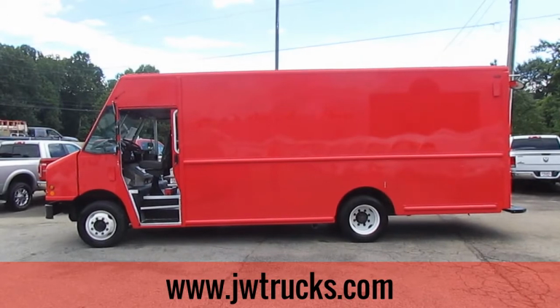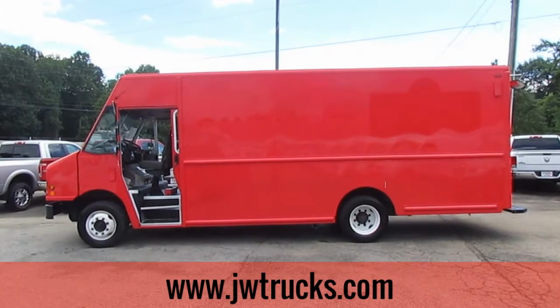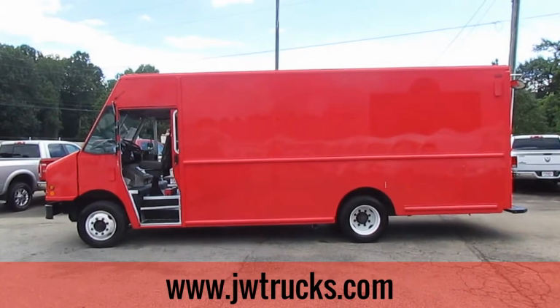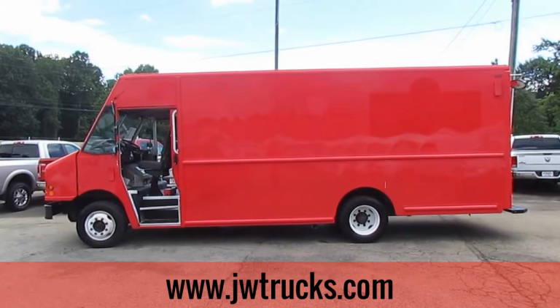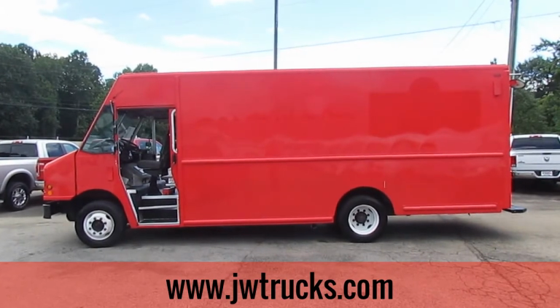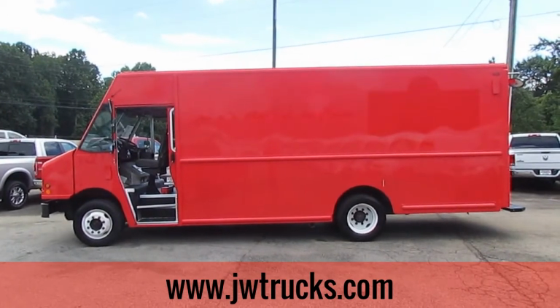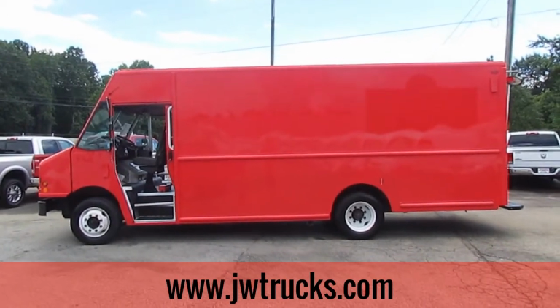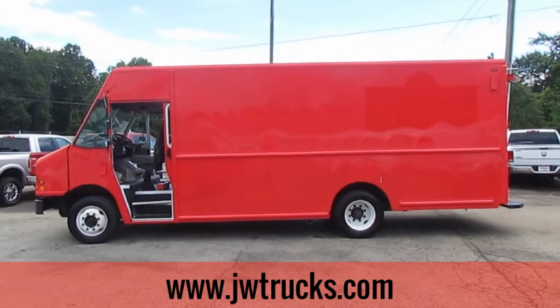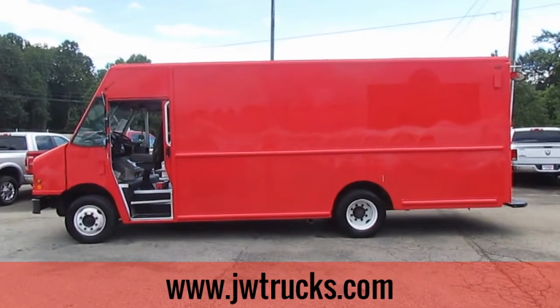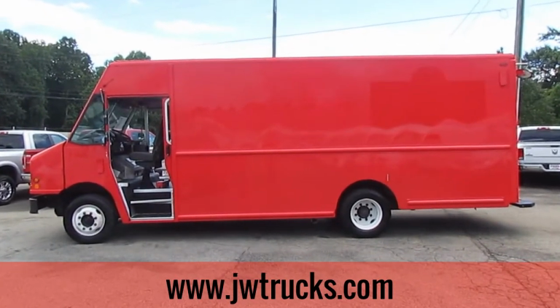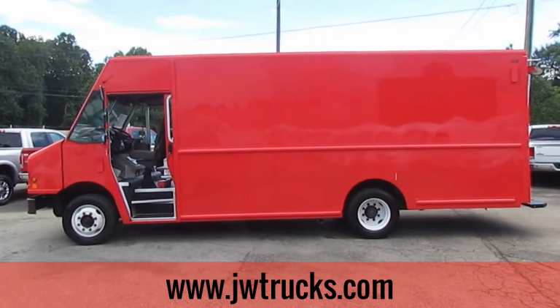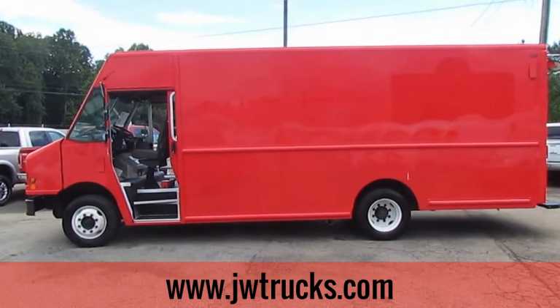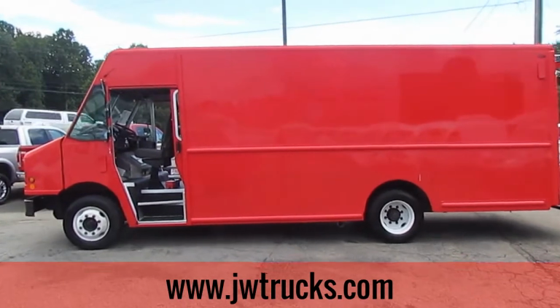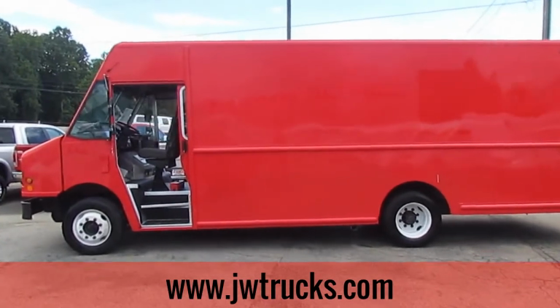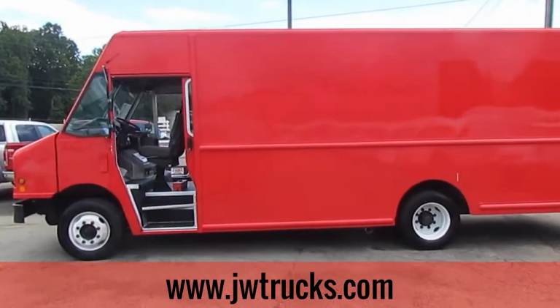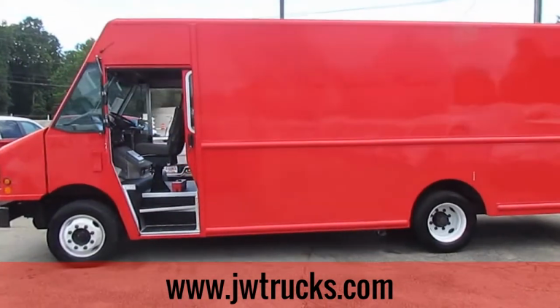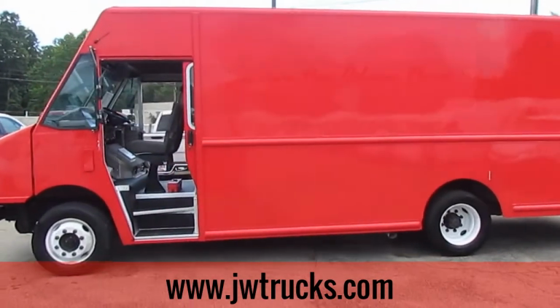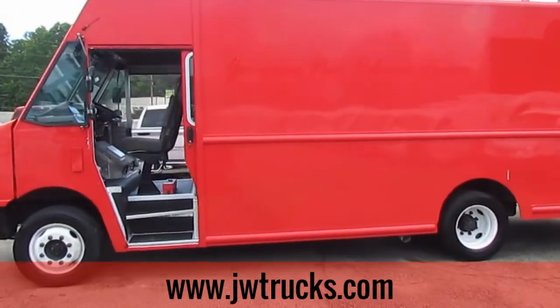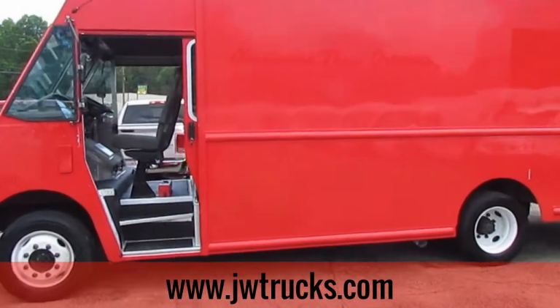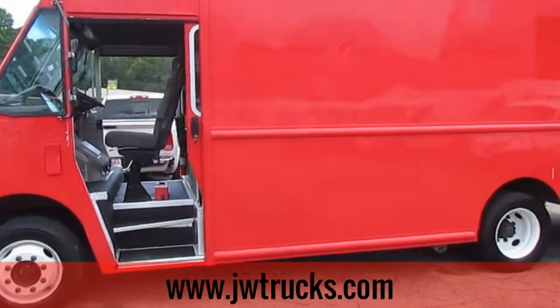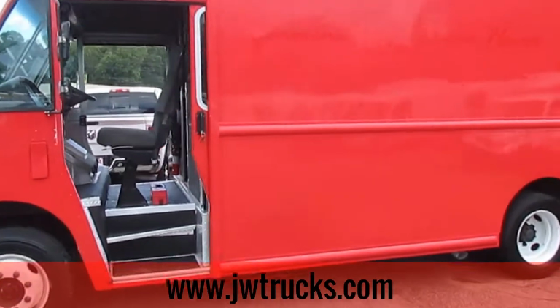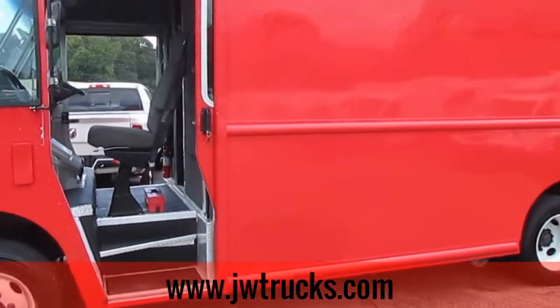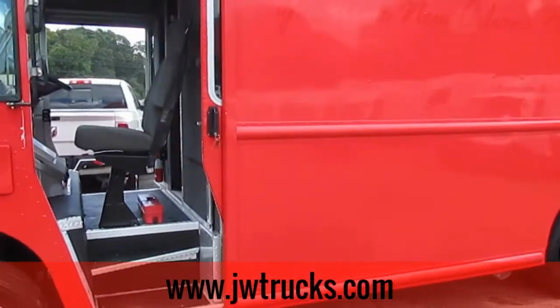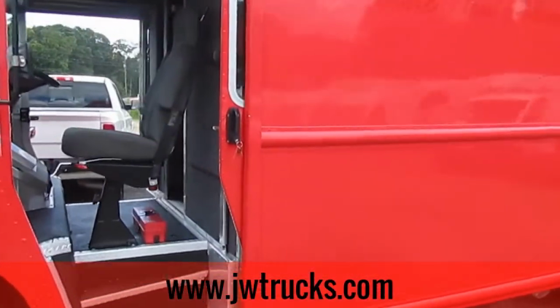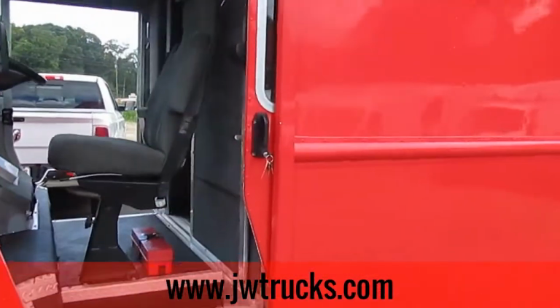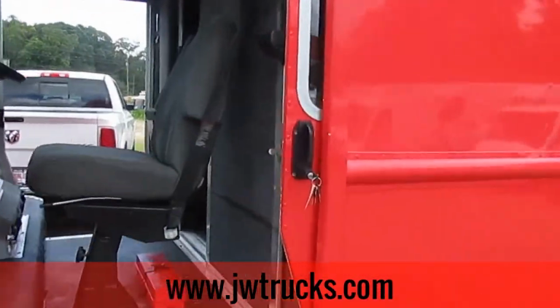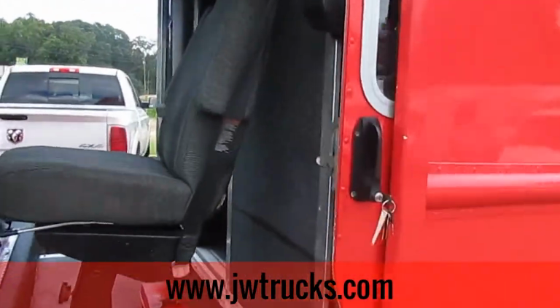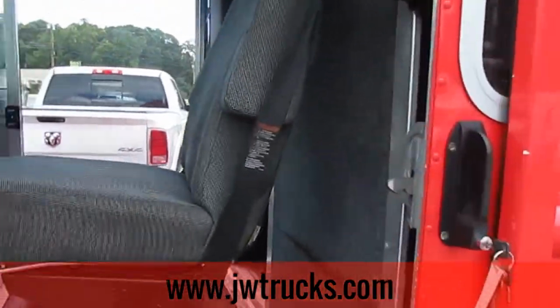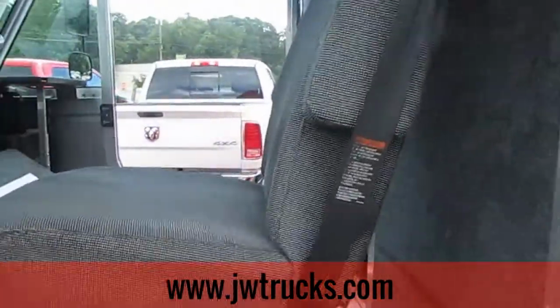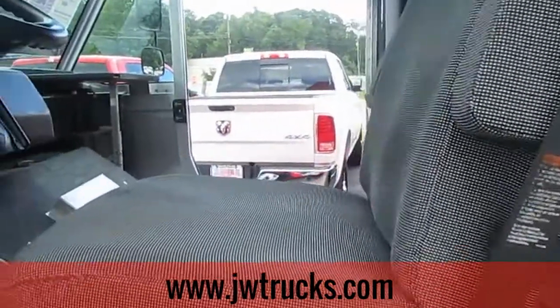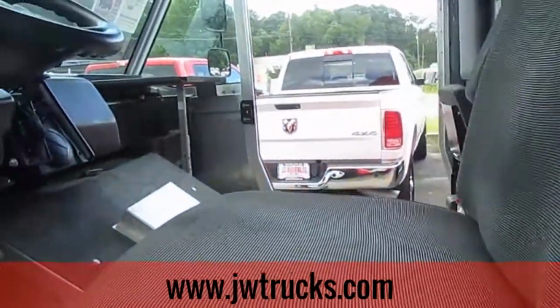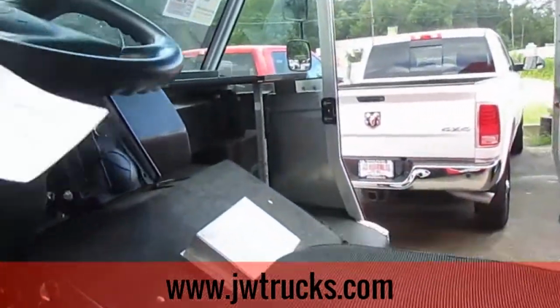Today on Truck Showcase I have a 2010 Workhorse Commercial Cube Van. This is a really unique van folks, these are hard to come by. It has a diesel V8 engine and 161,000 miles on it.